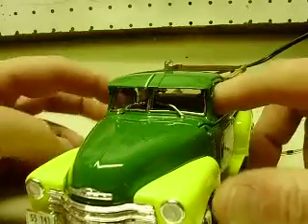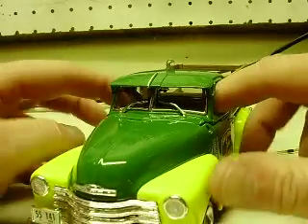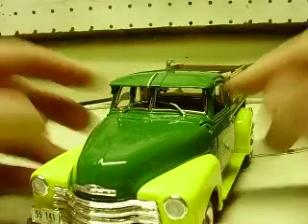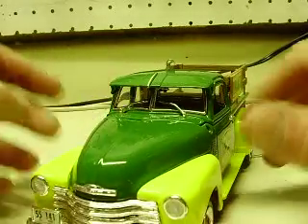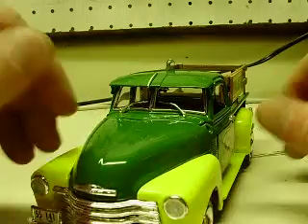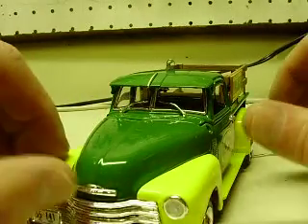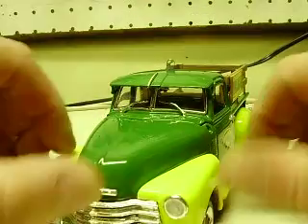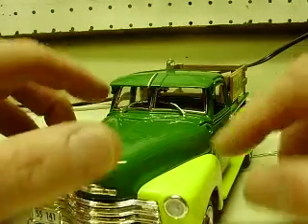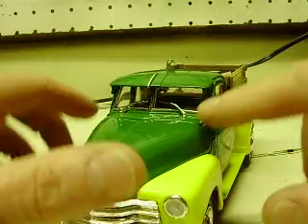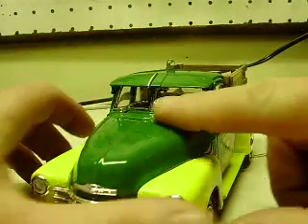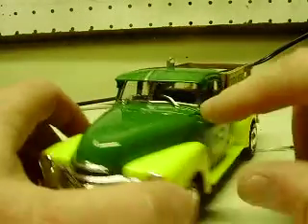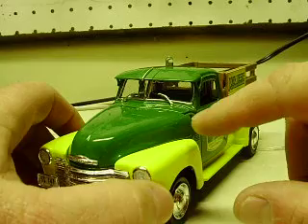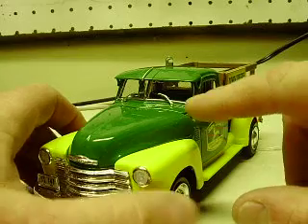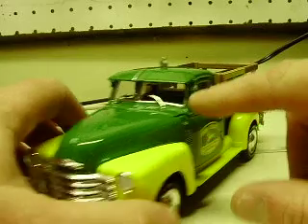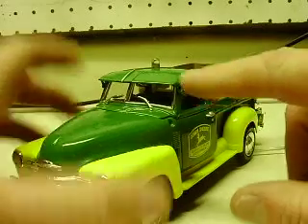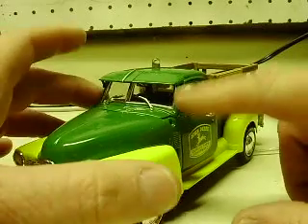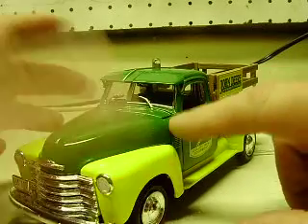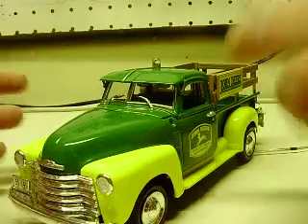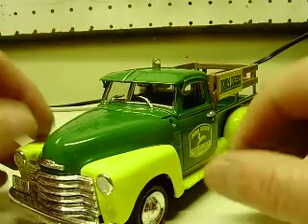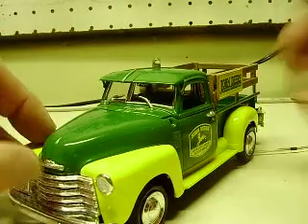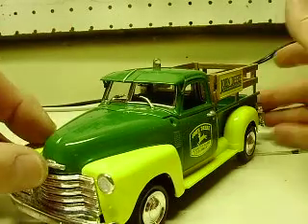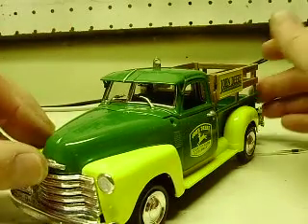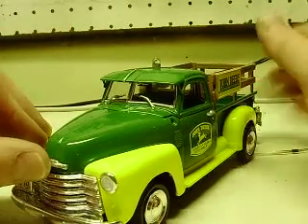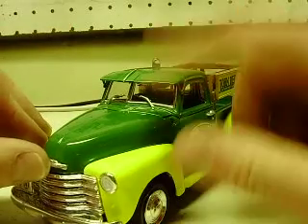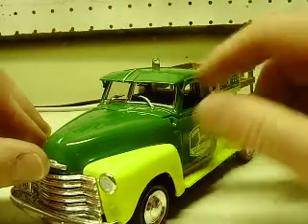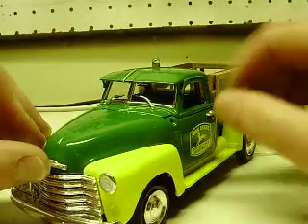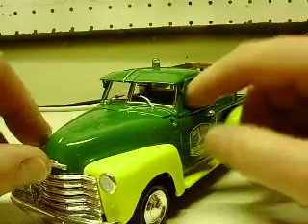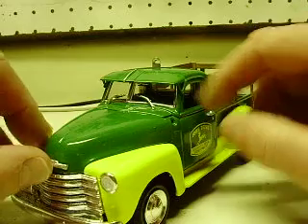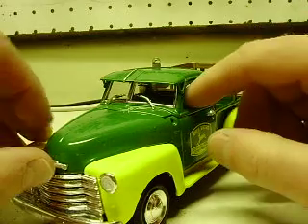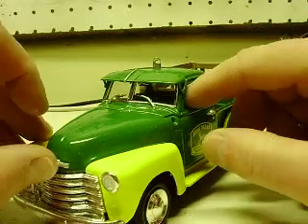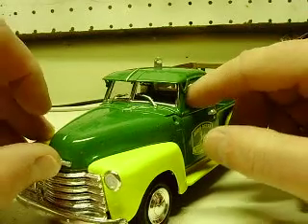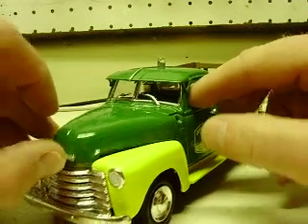No opening doors on this one. The mirrors — I have those, they are in the package. I didn't open them up; I figured I'd just leave them in the bag for now. They will be in the box, still in the package.